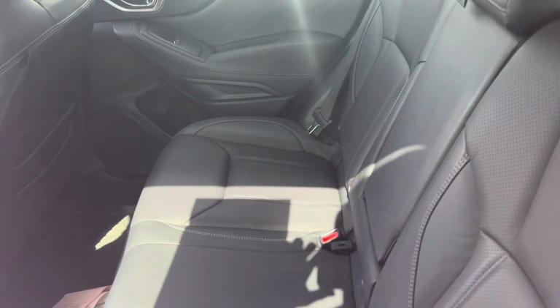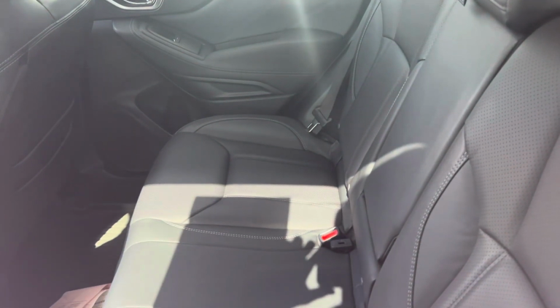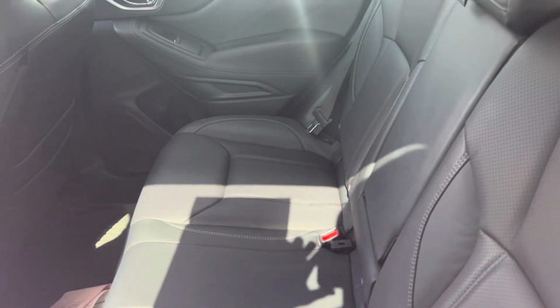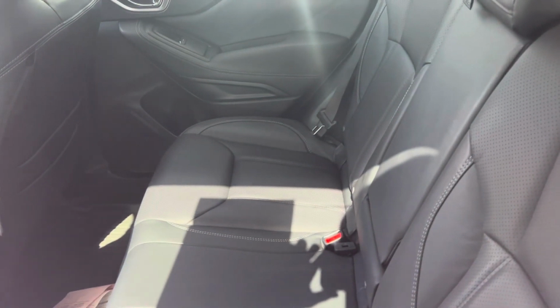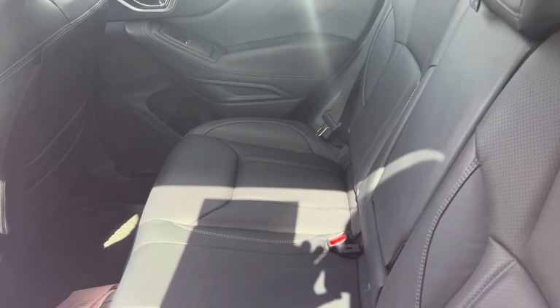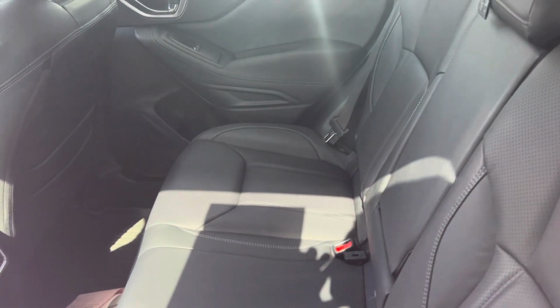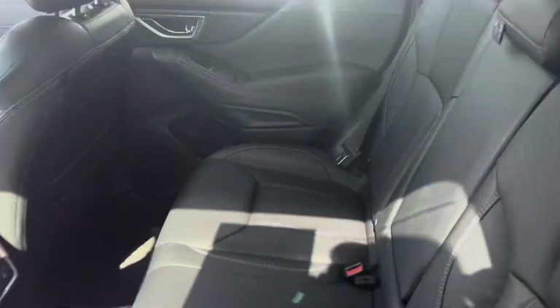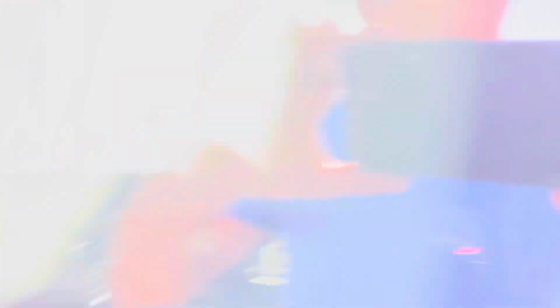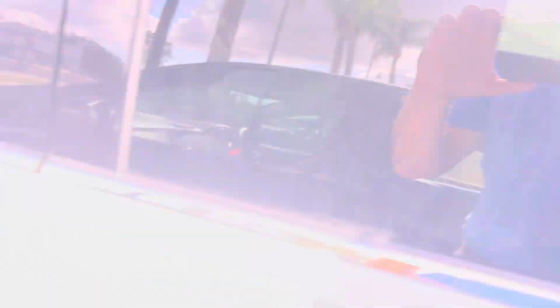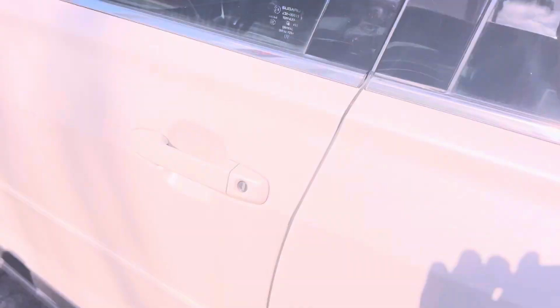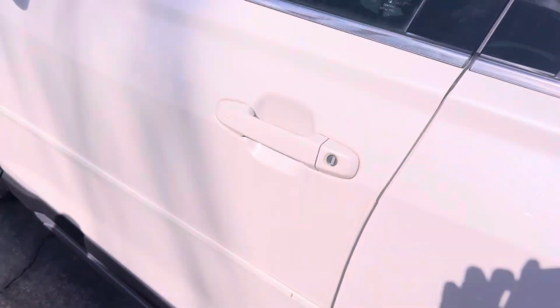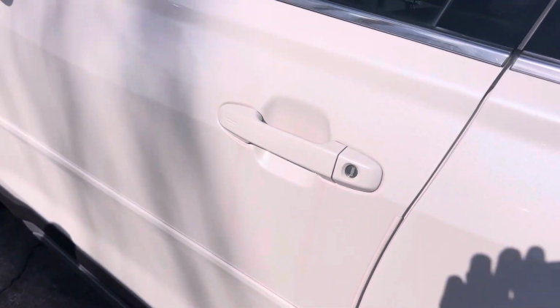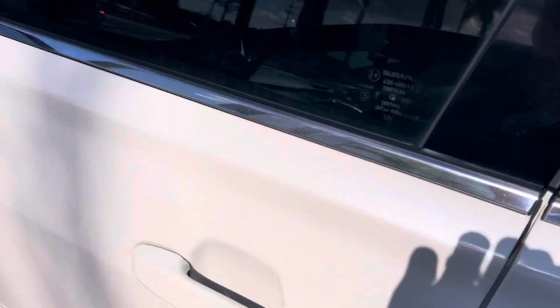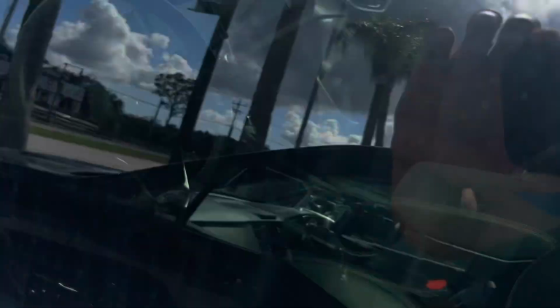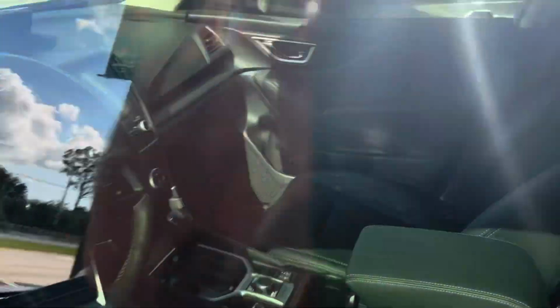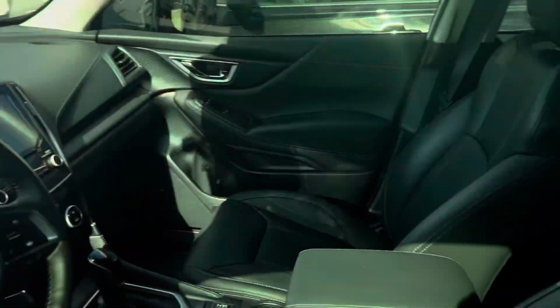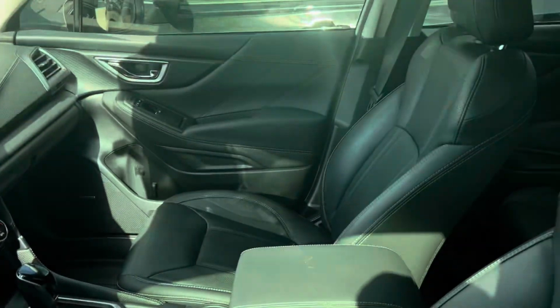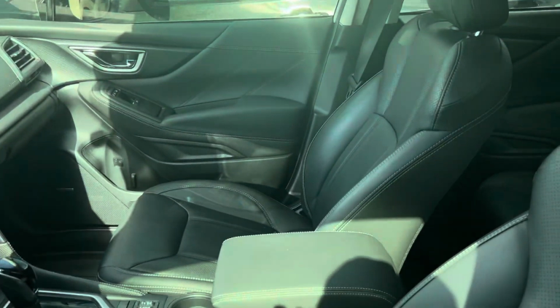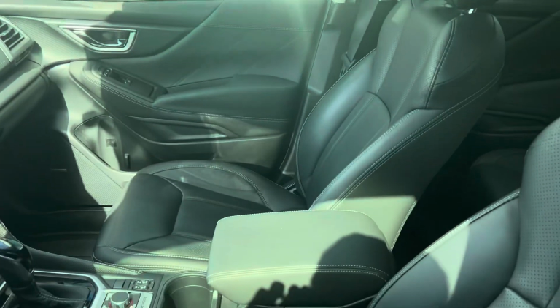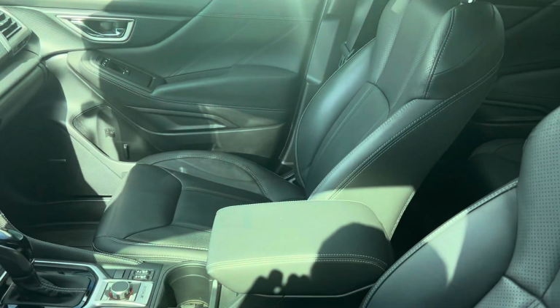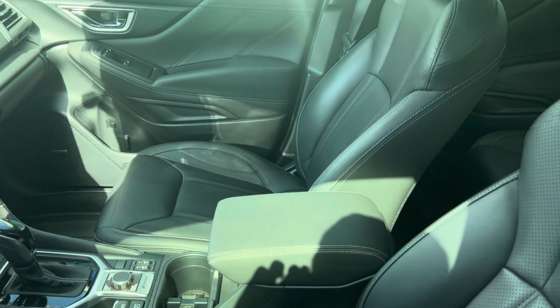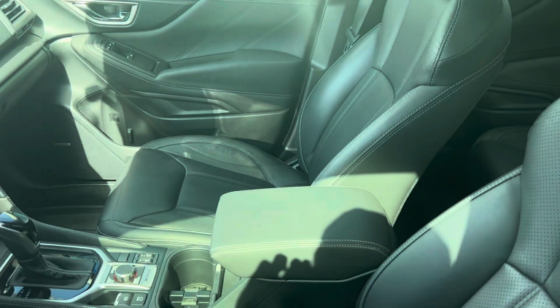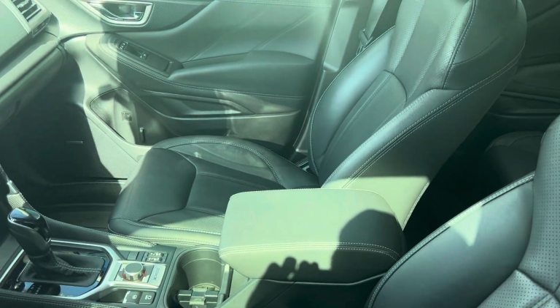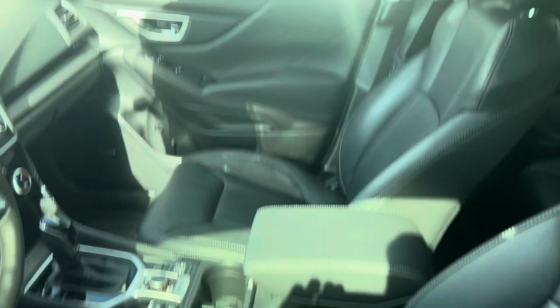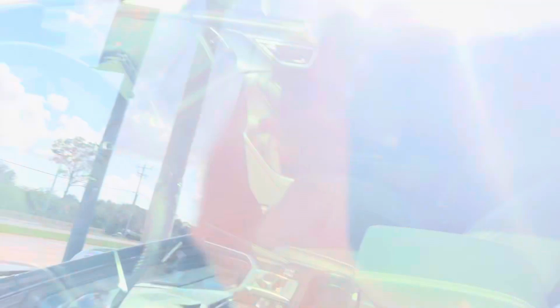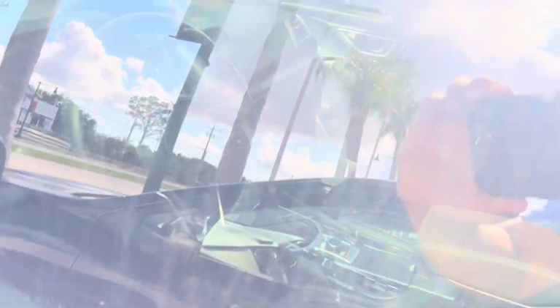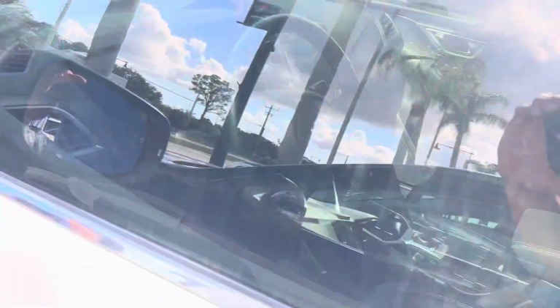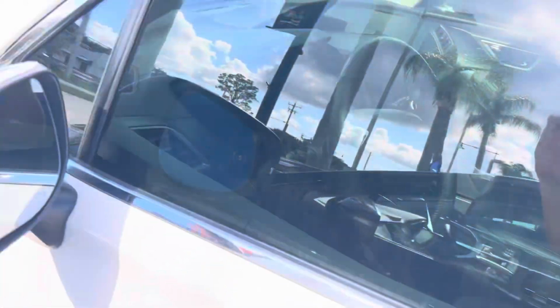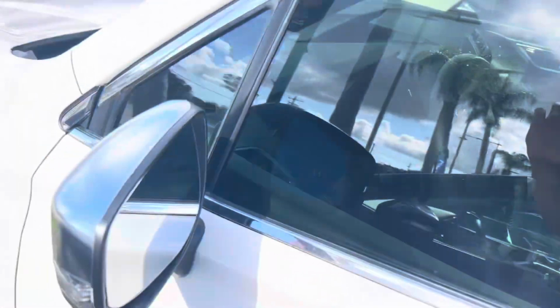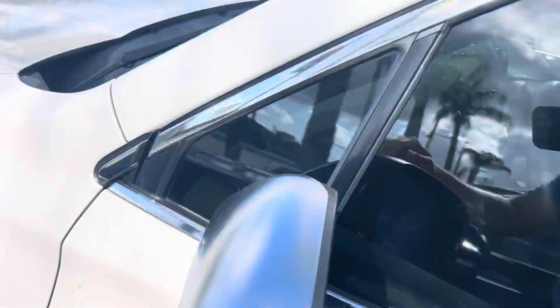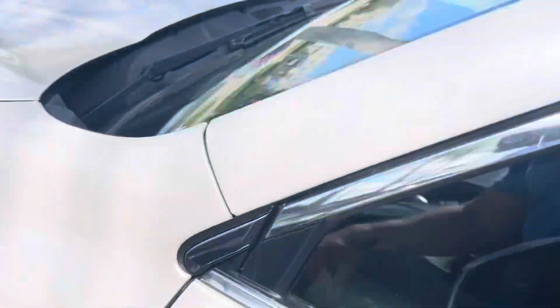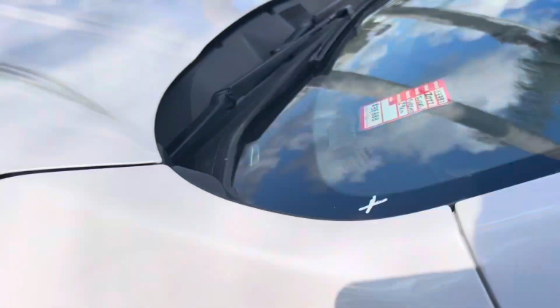Of course, the Touring is the fully loaded package. You have the leather with the AC cooled seats — very nice vehicle — and a couple of different driving modes in here as well.